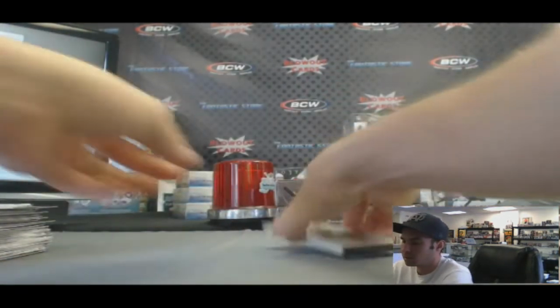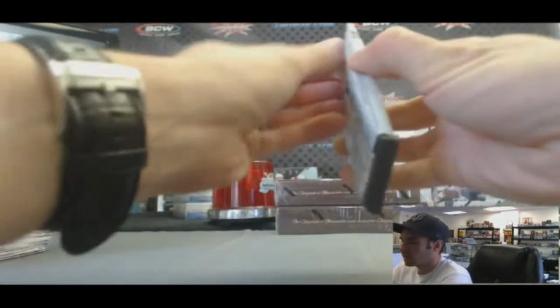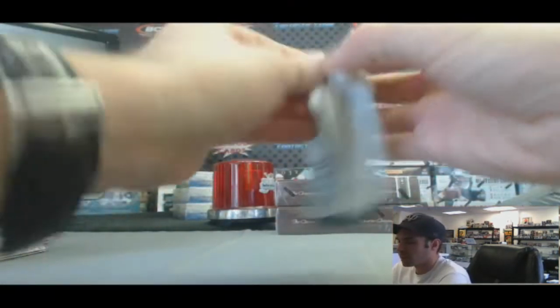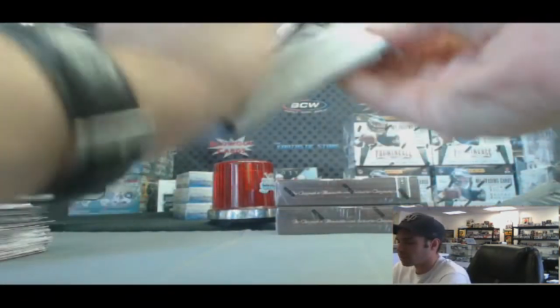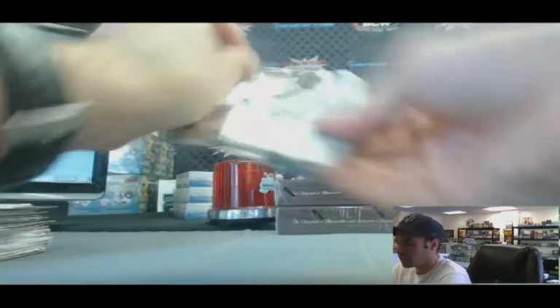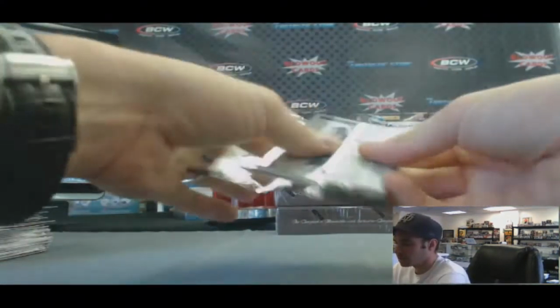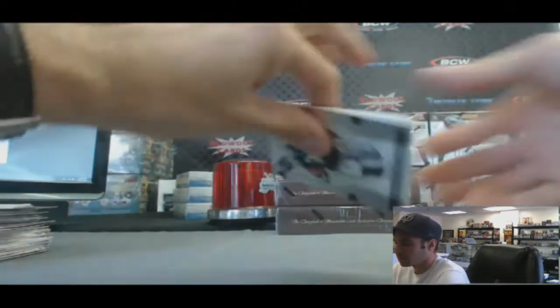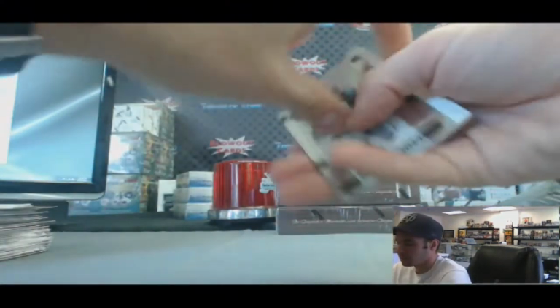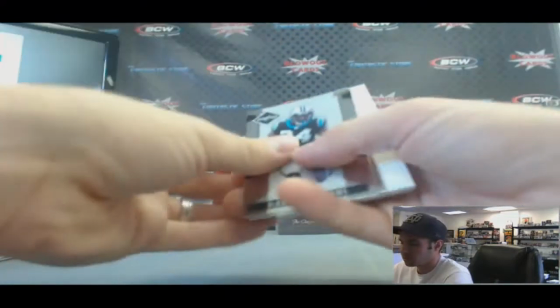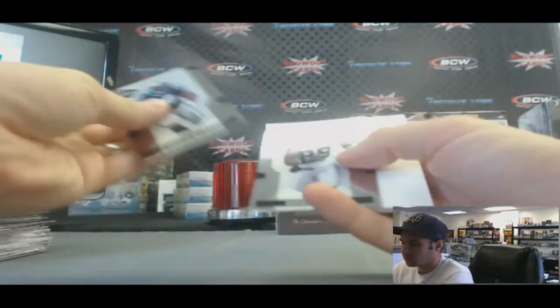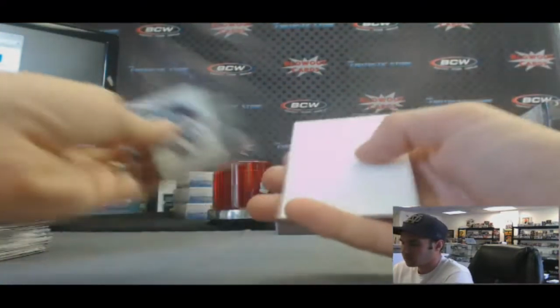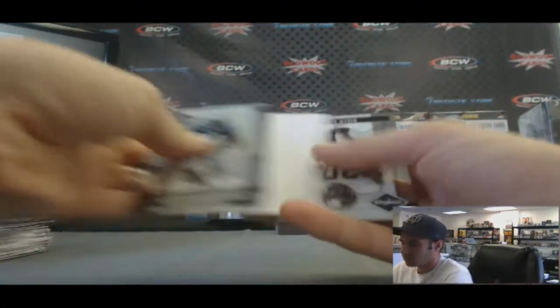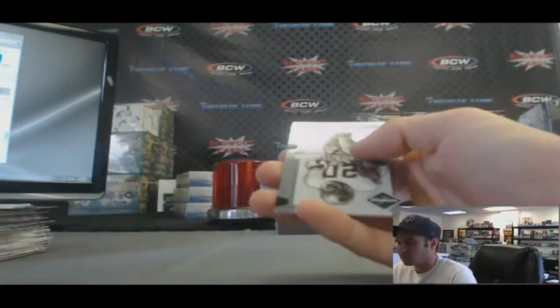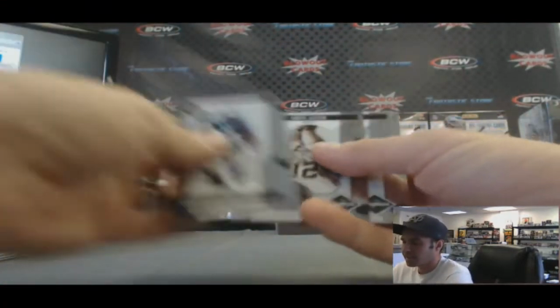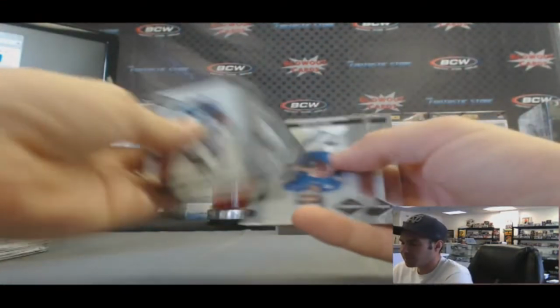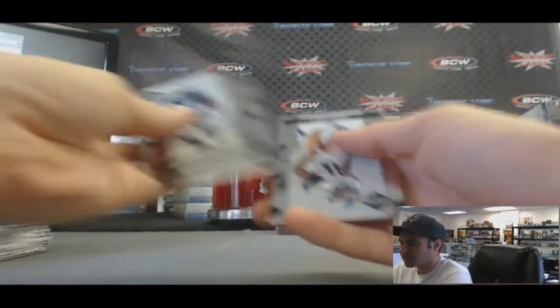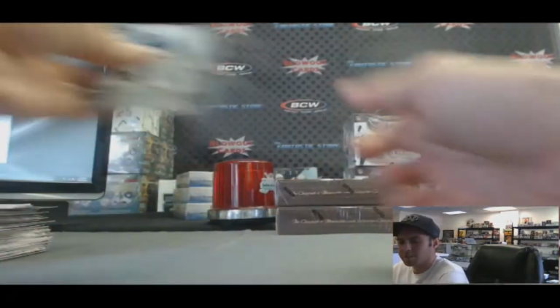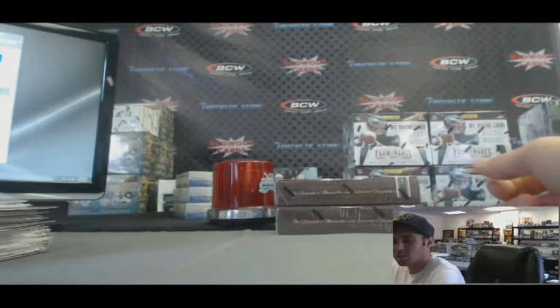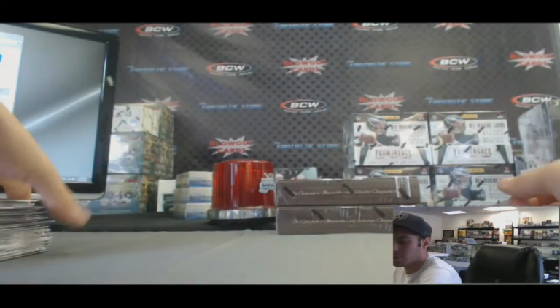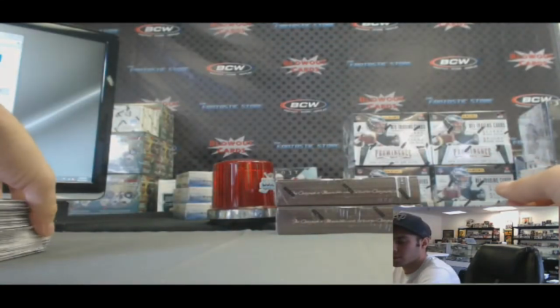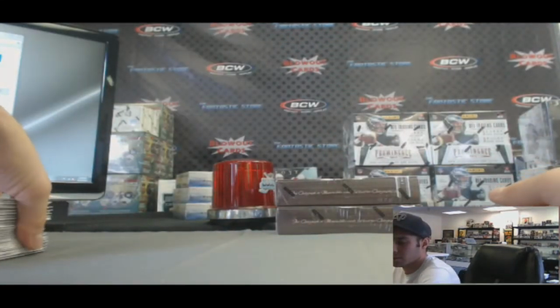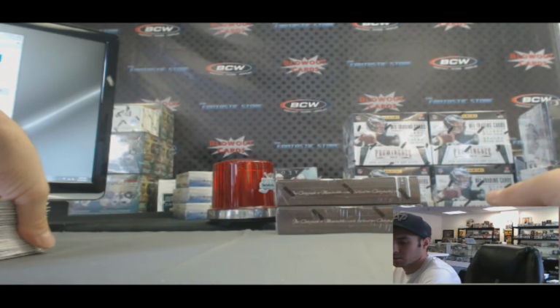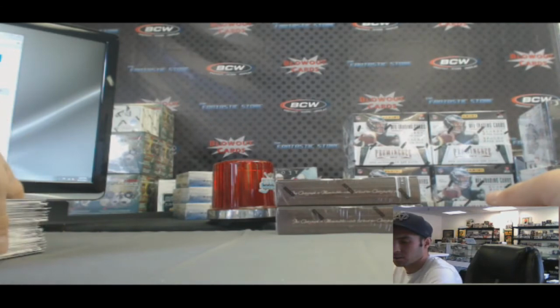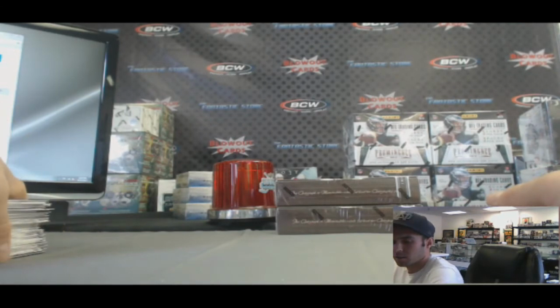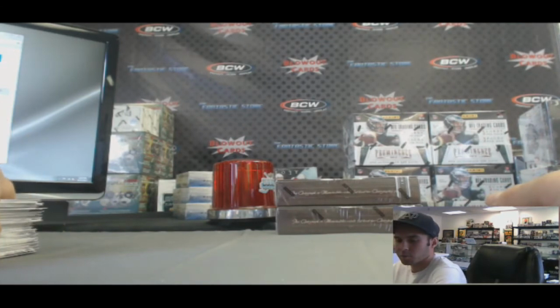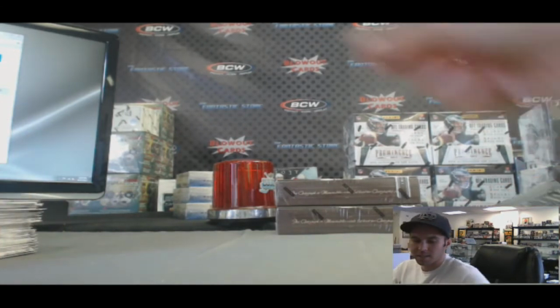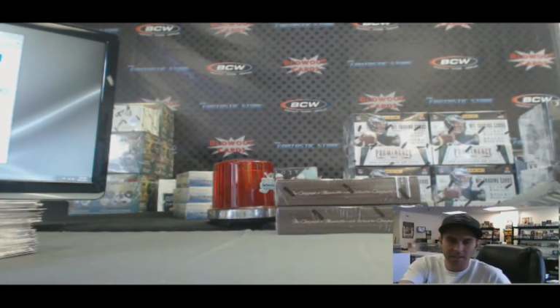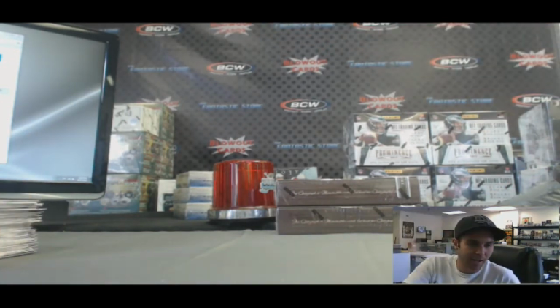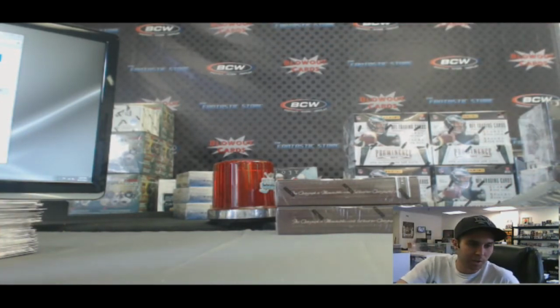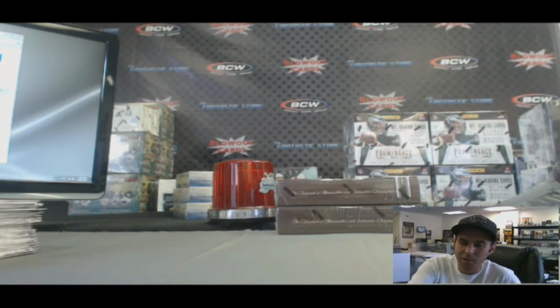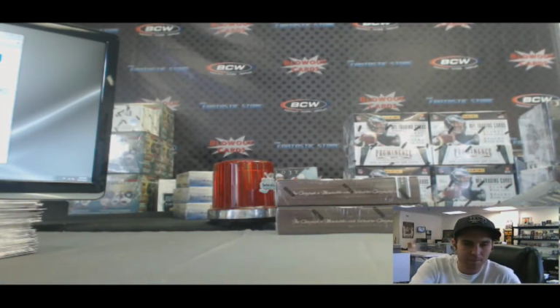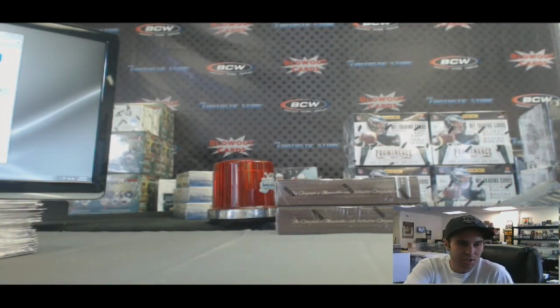And our last pack here, John. Got a Billy Sims Legend insert. All right, buddy, appreciate it — I'll have this waiting for you next time I see you in the shop.